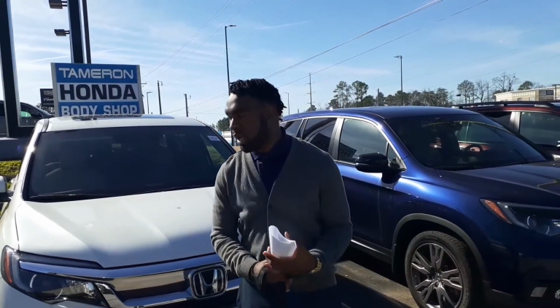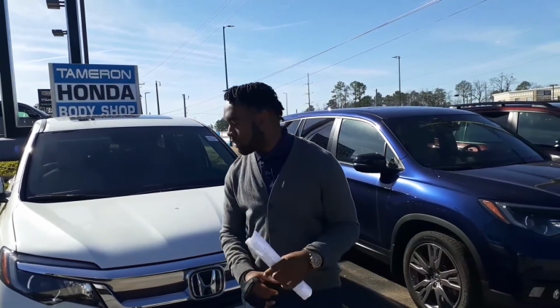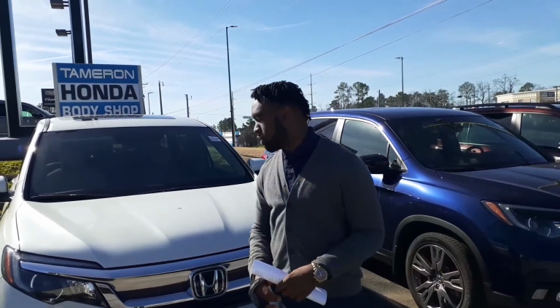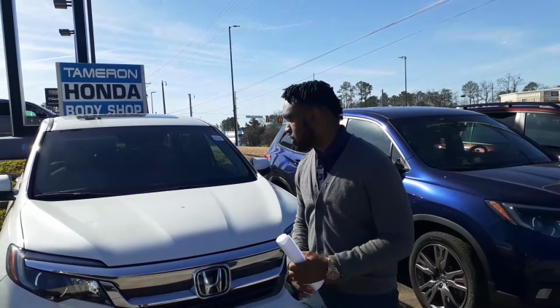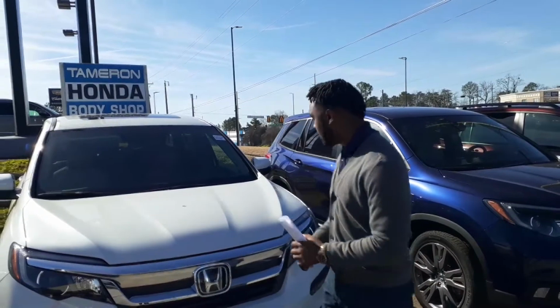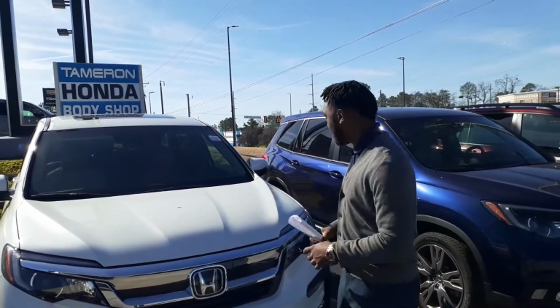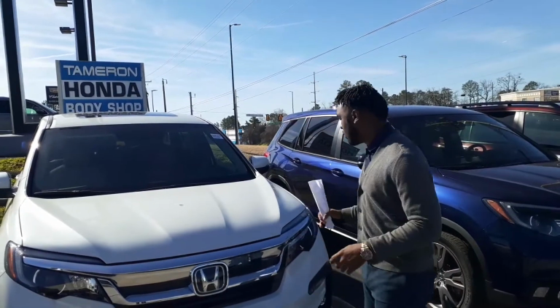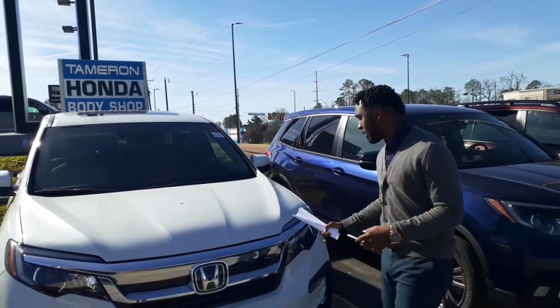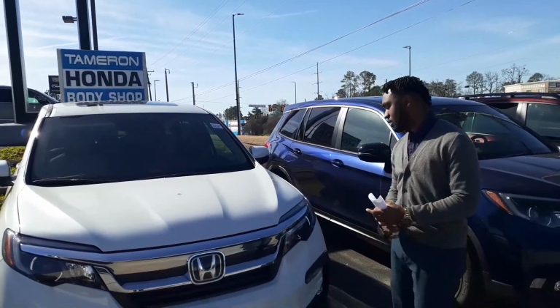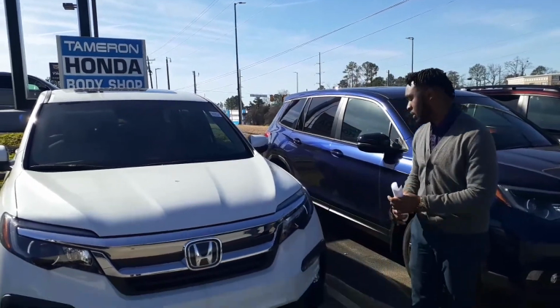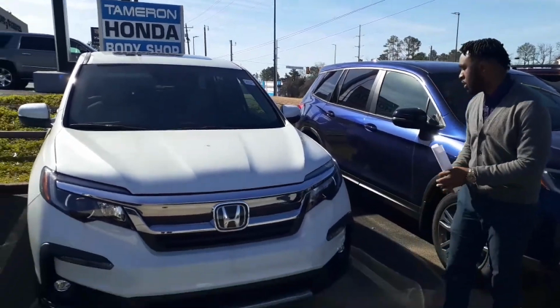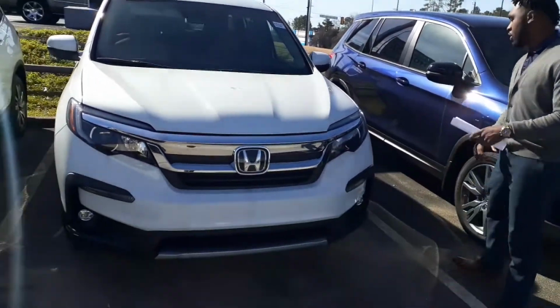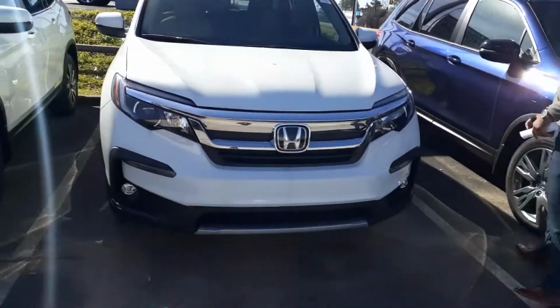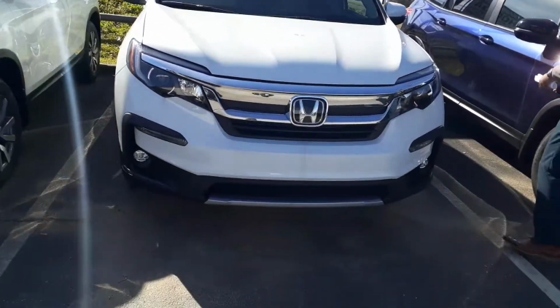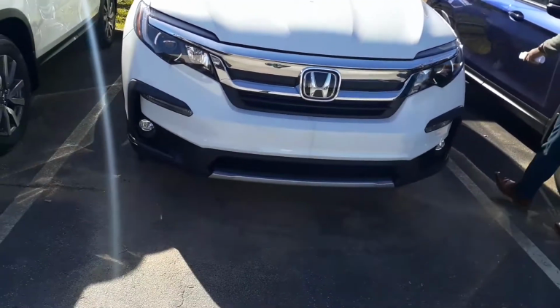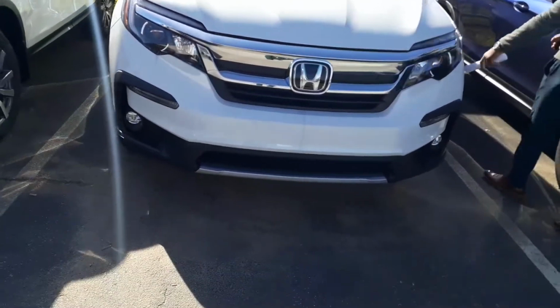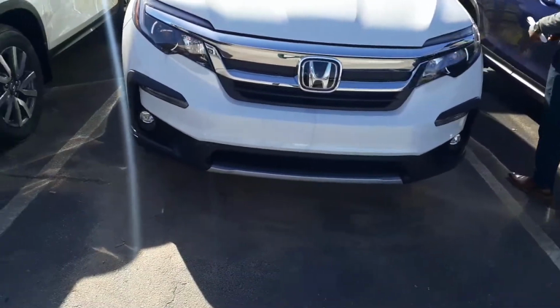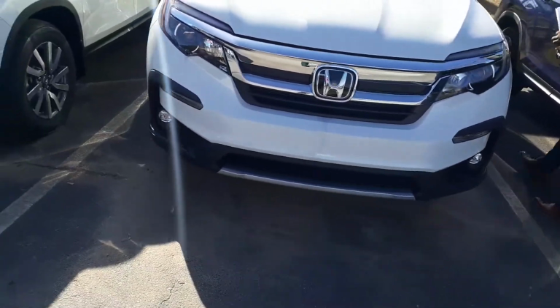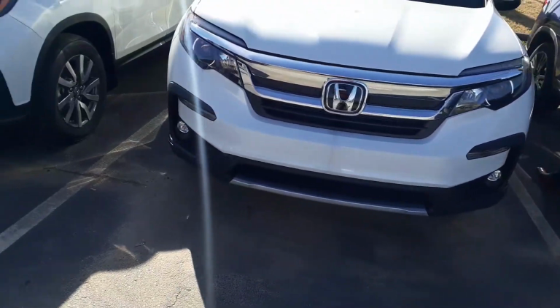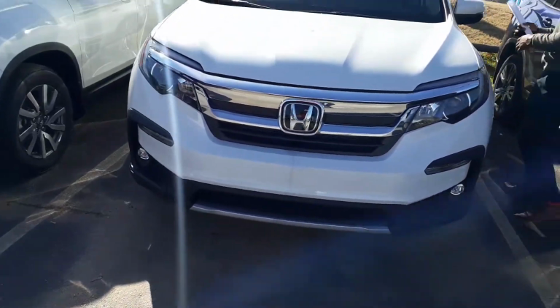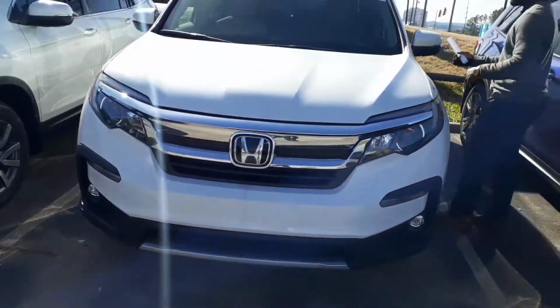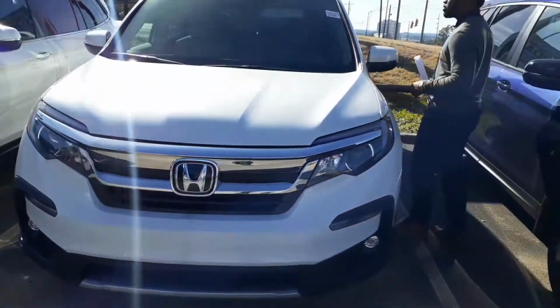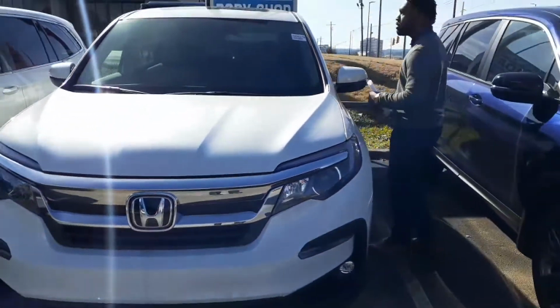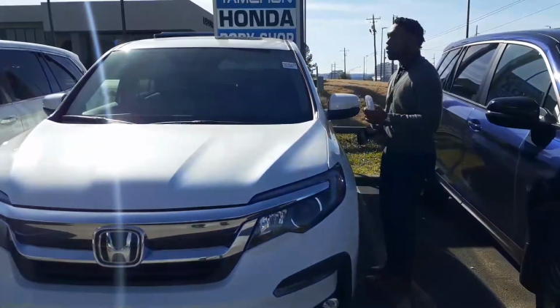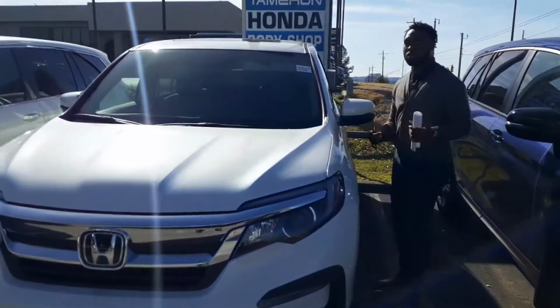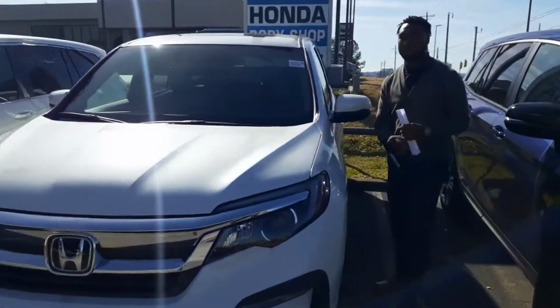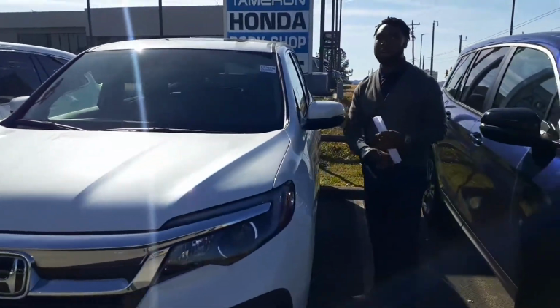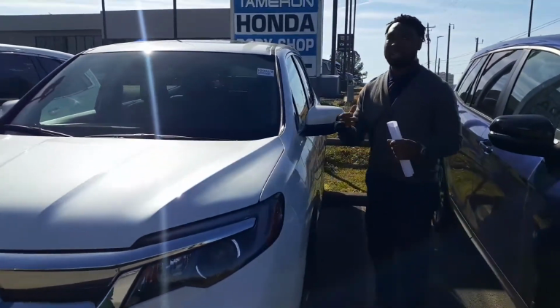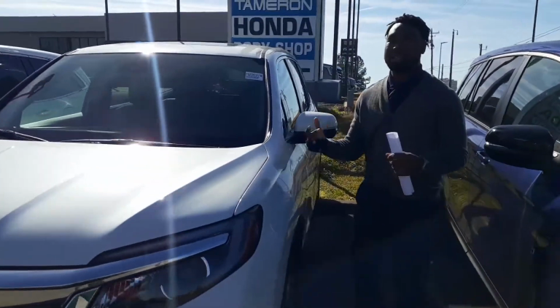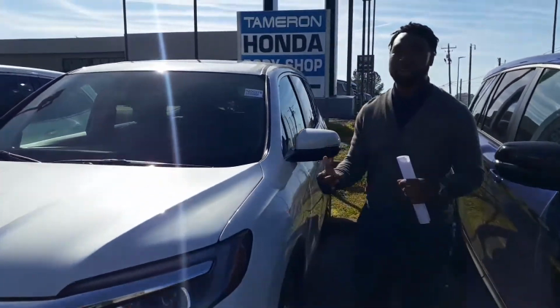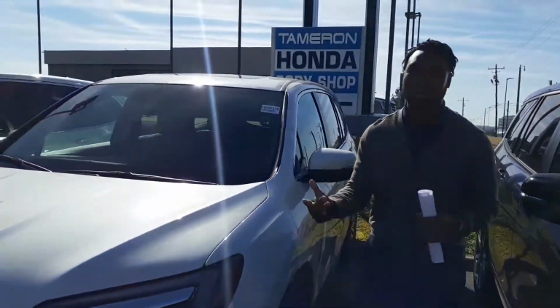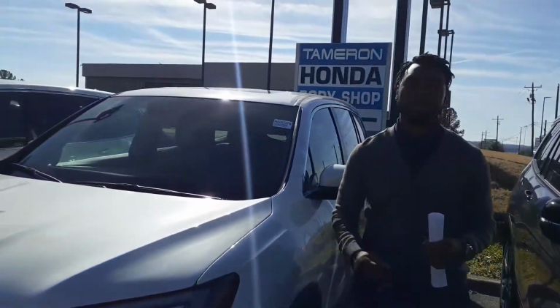Also, you're going to get your daytime running lights on here. You're going to get your nice 19-inch wheels, keyless entry, remote start. The list goes on and on.